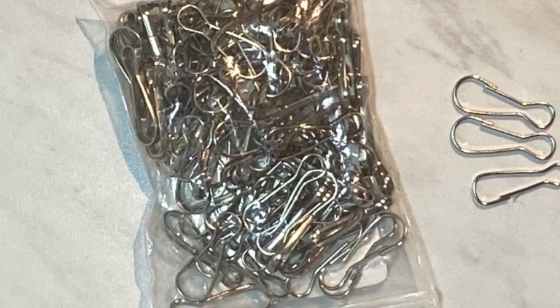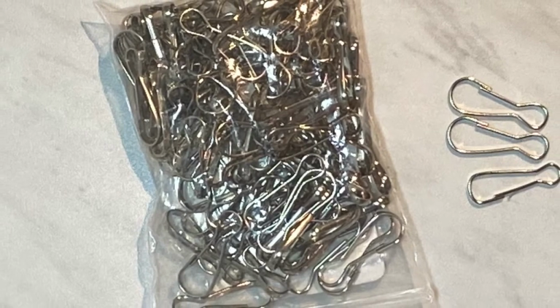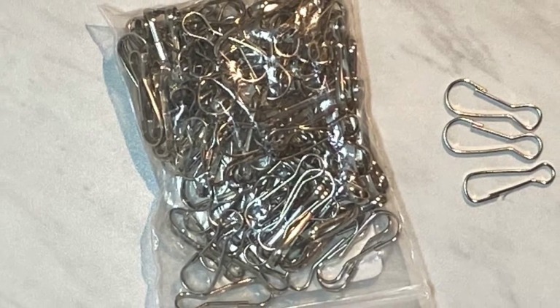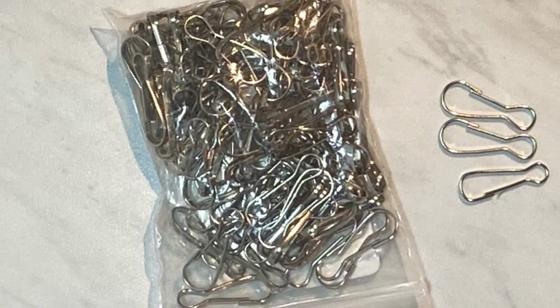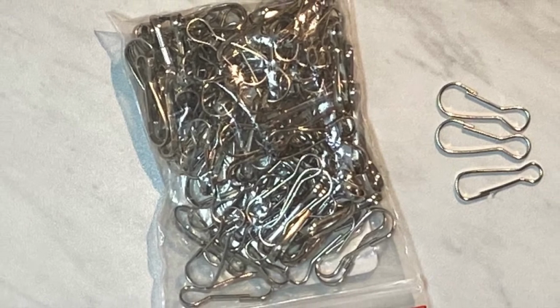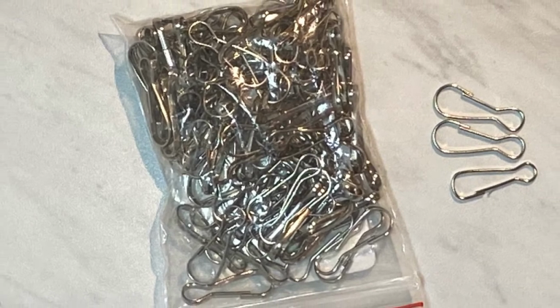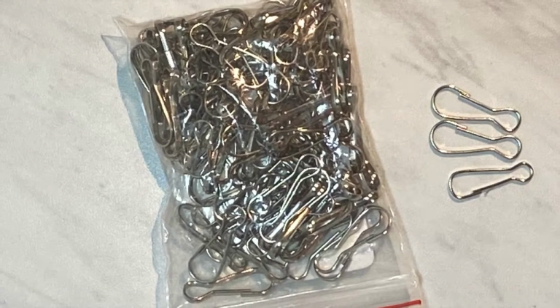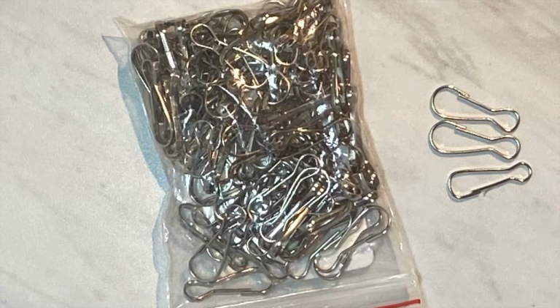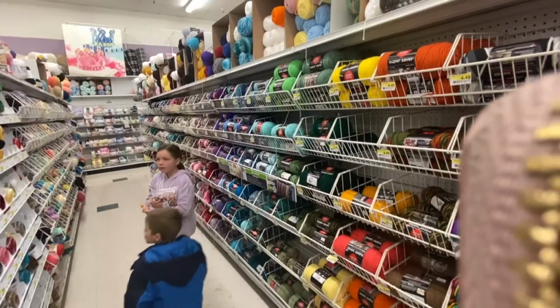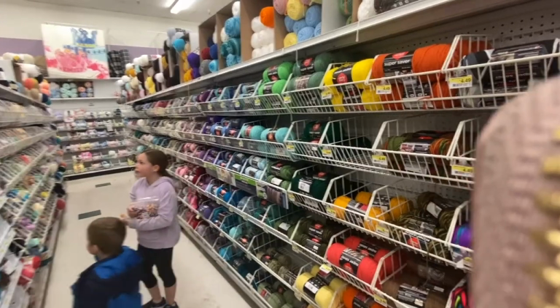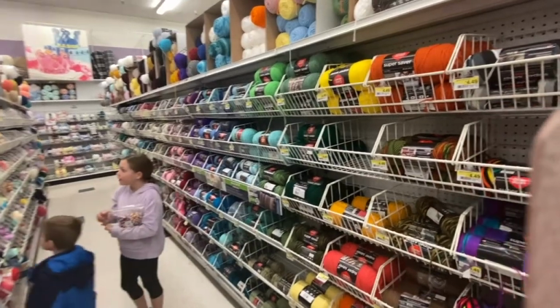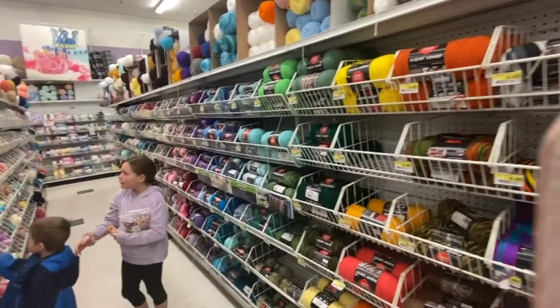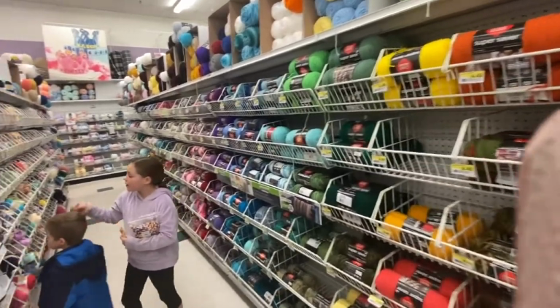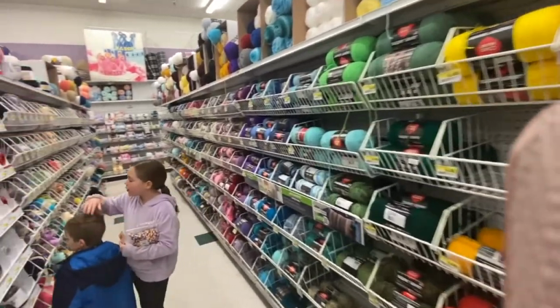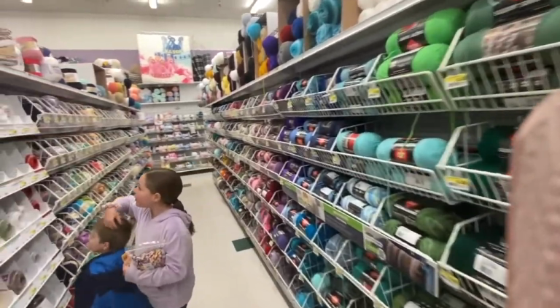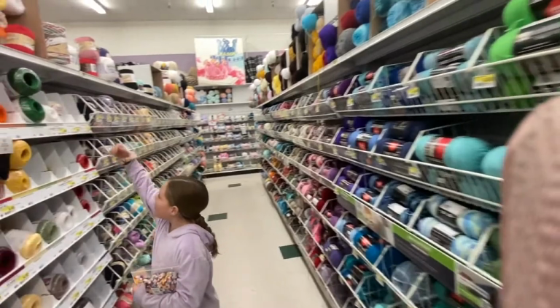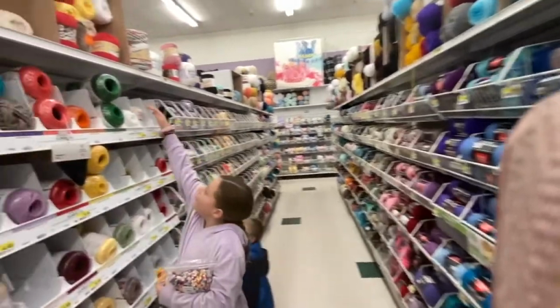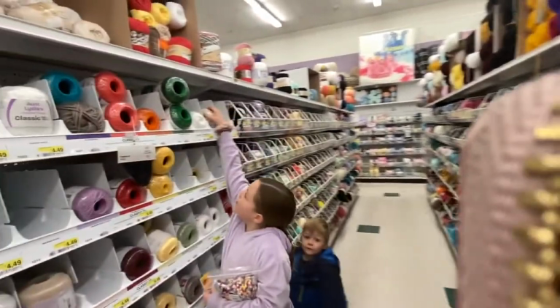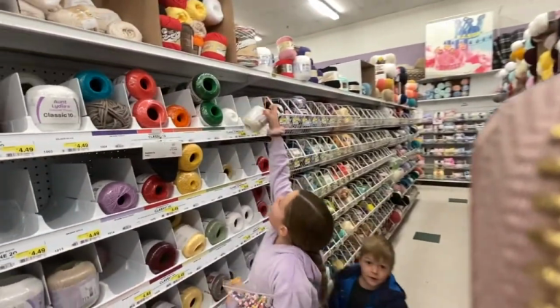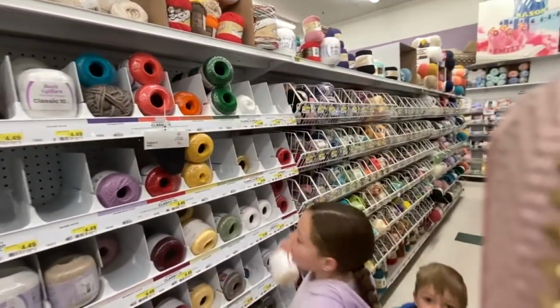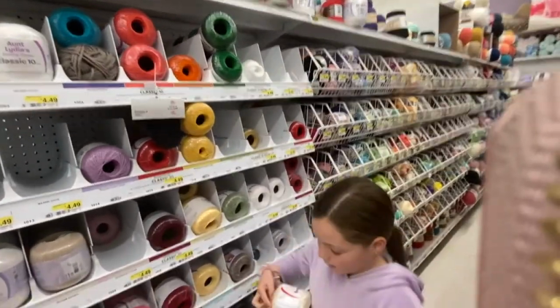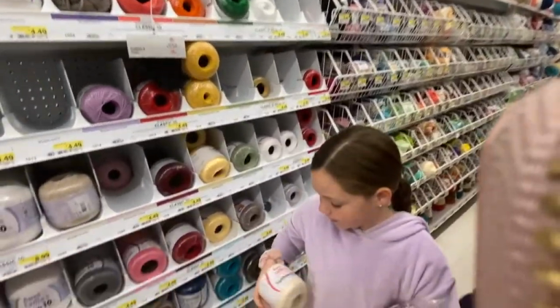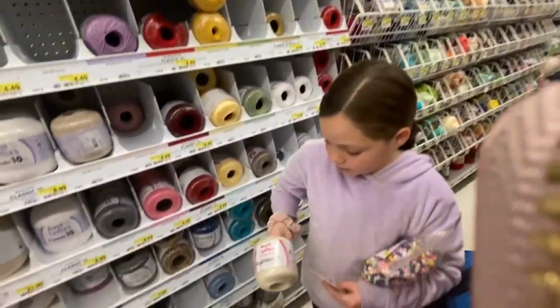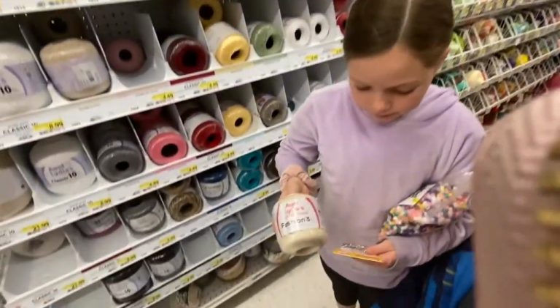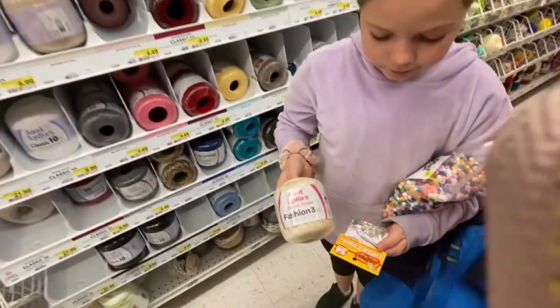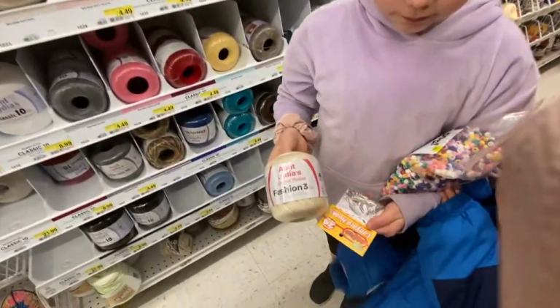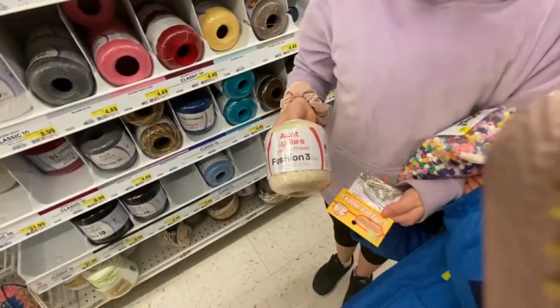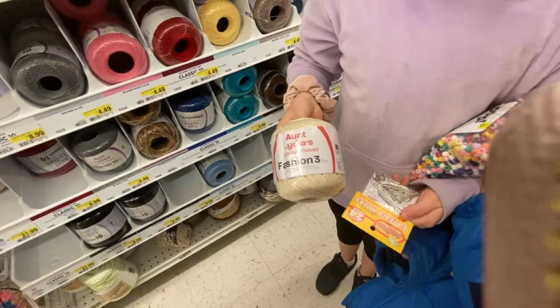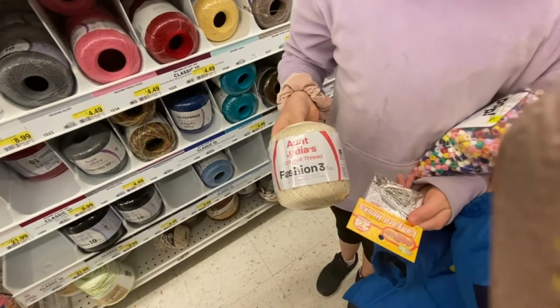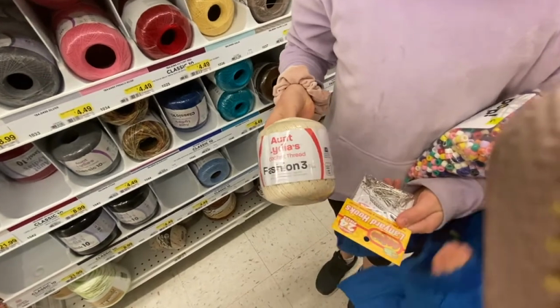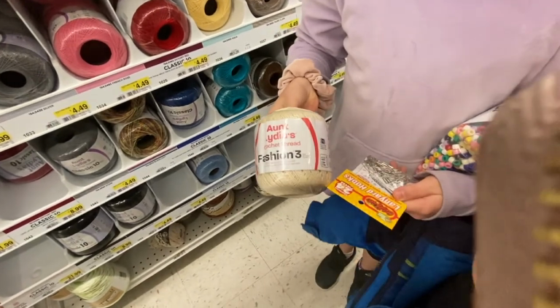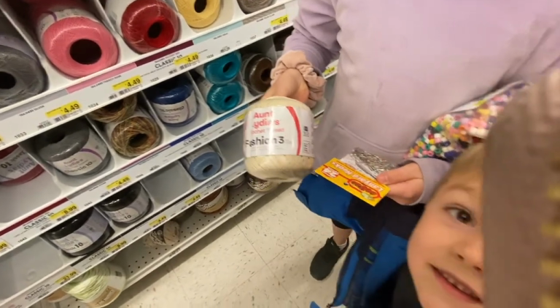Here's a few different closures. Then we head to the yarn or crochet thread aisle and choose a roll of number five or number ten cotton crochet string.